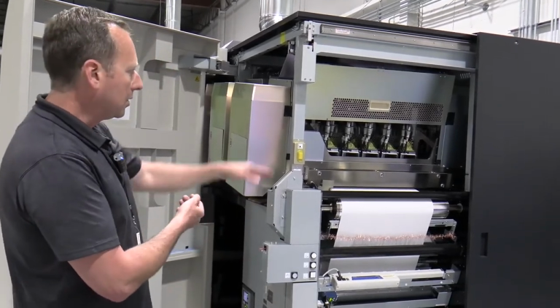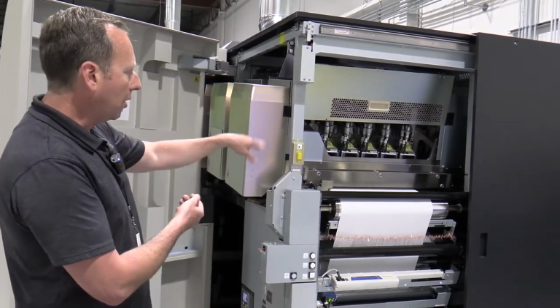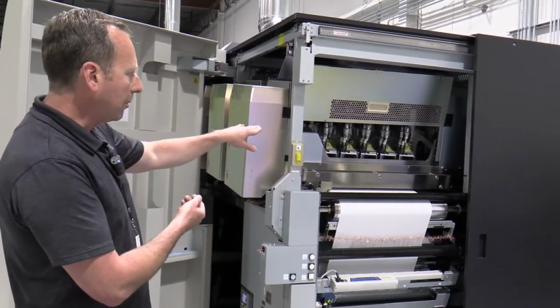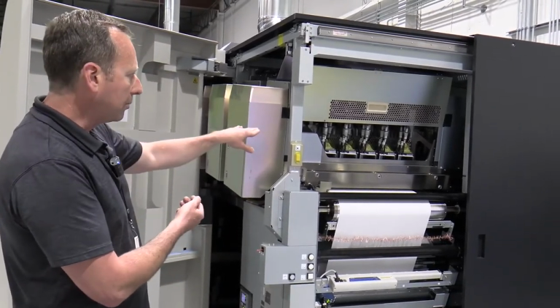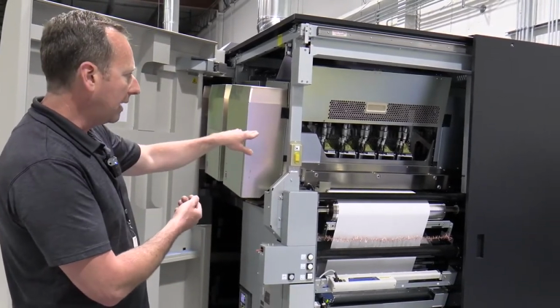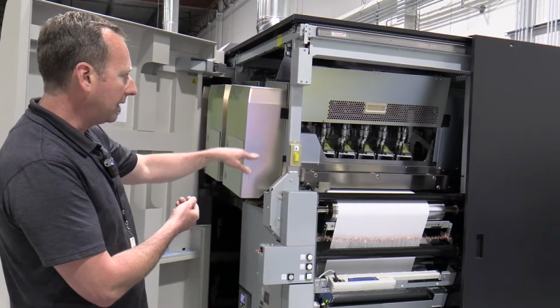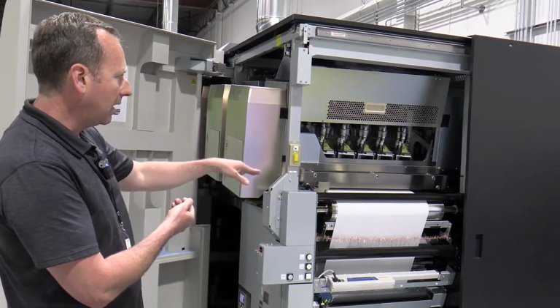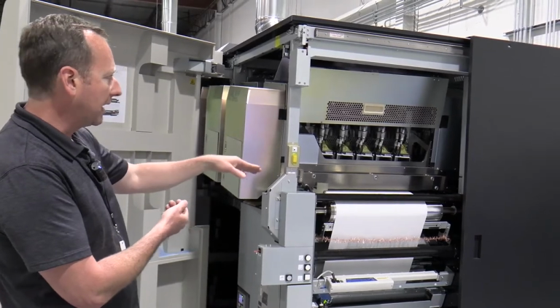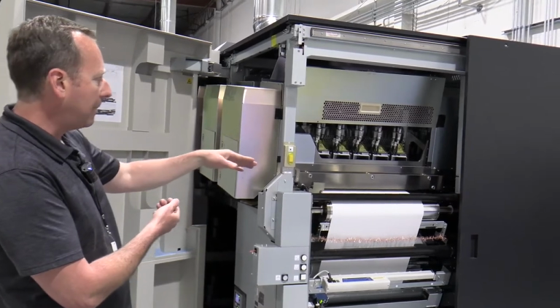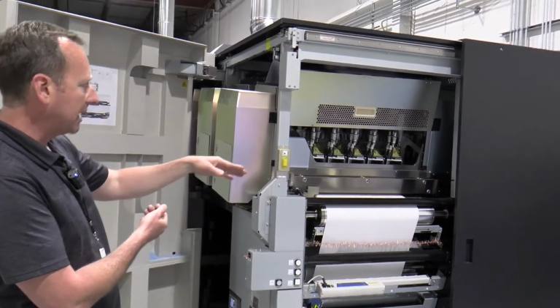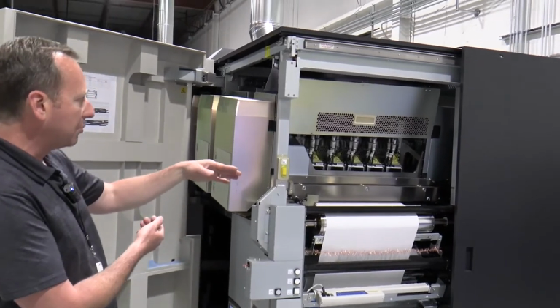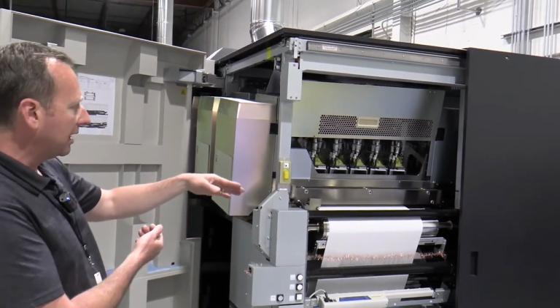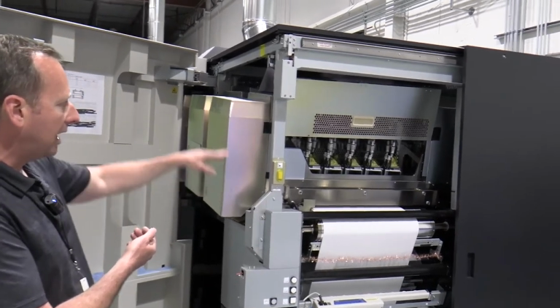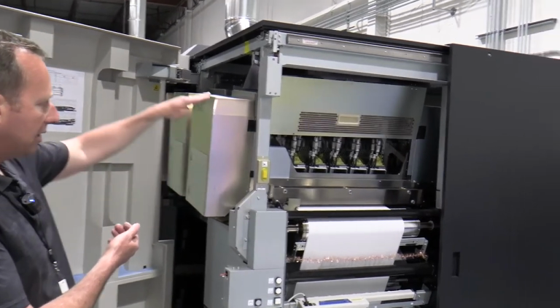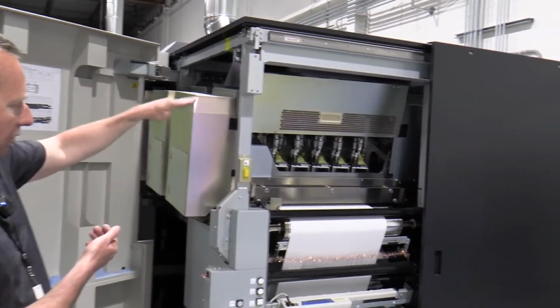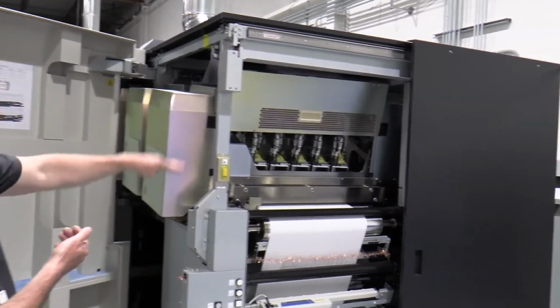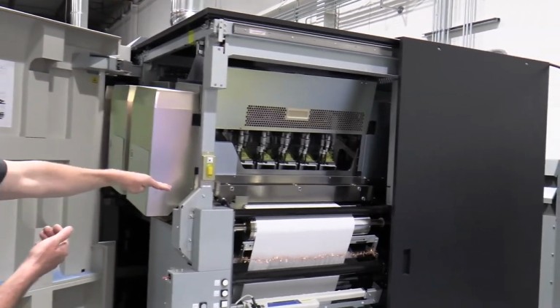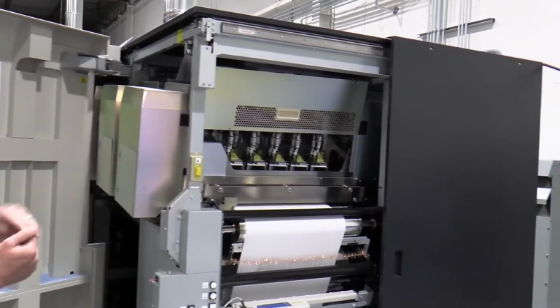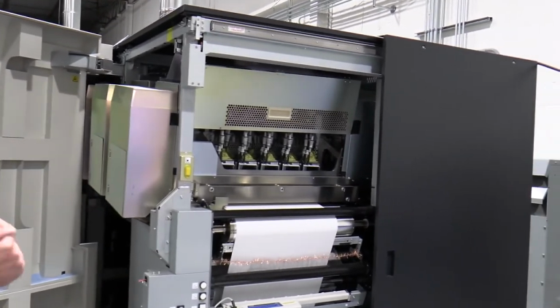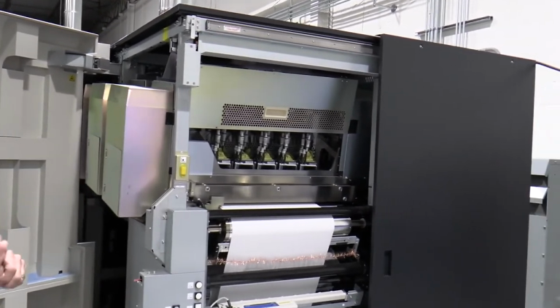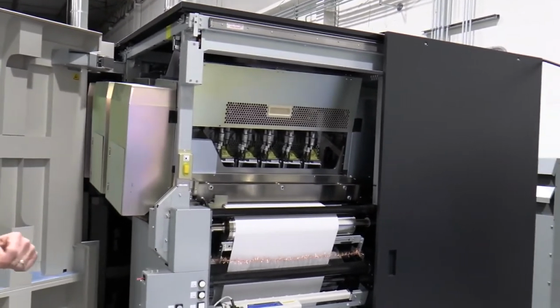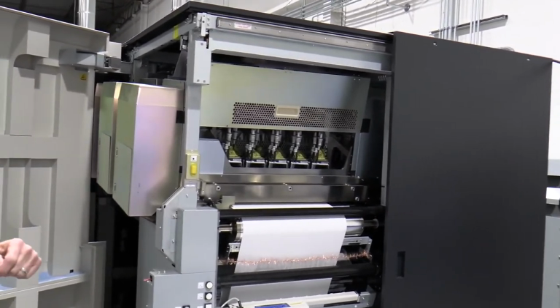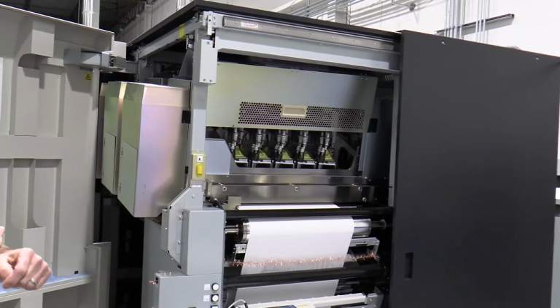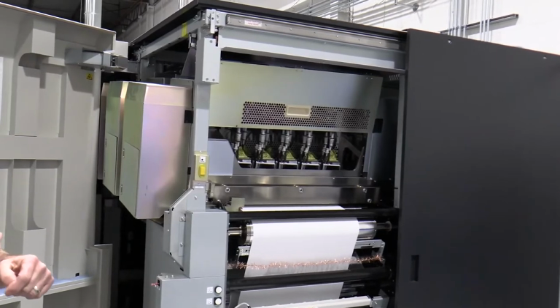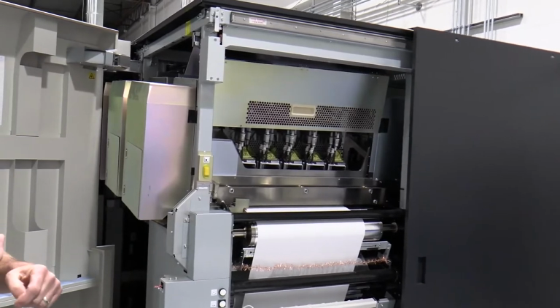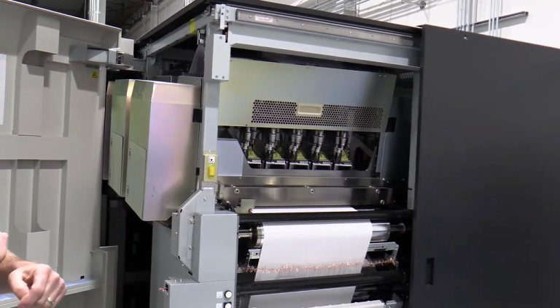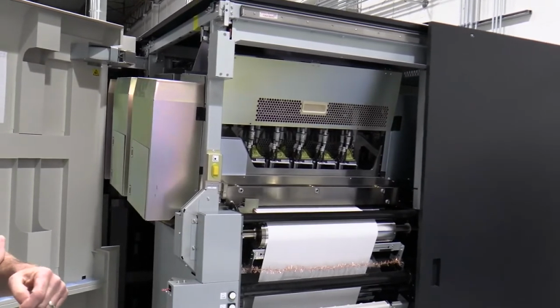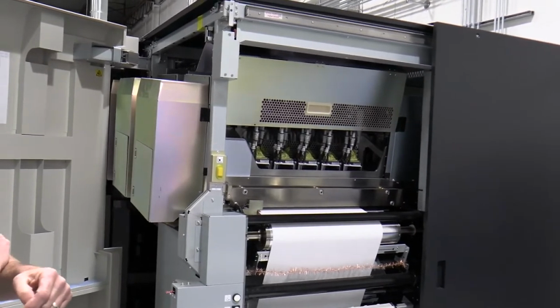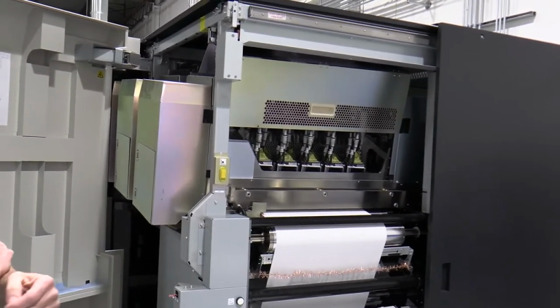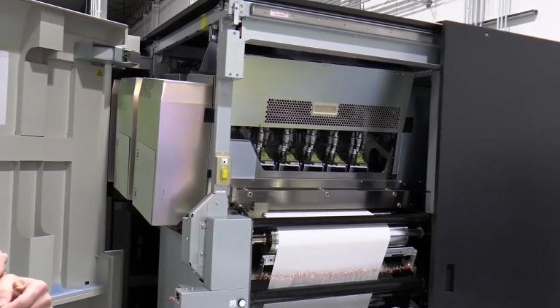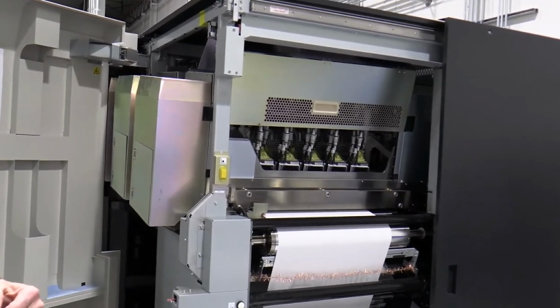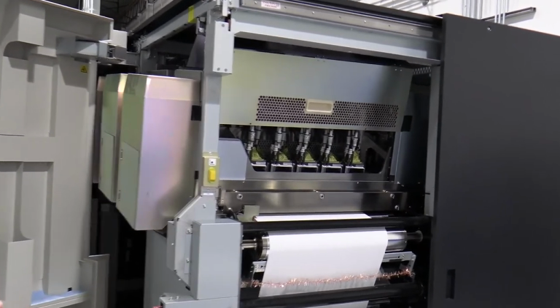A little movement with the print head right there. What's going to happen is as the print gets ready, it's going to drop close to moving down to the print position and here the capping unit will uncap.